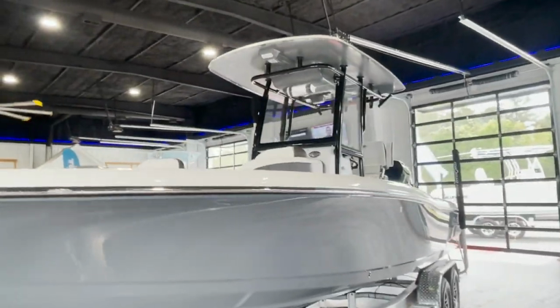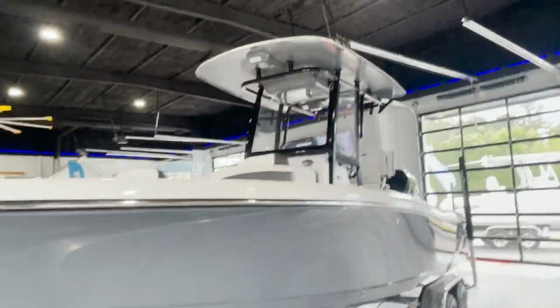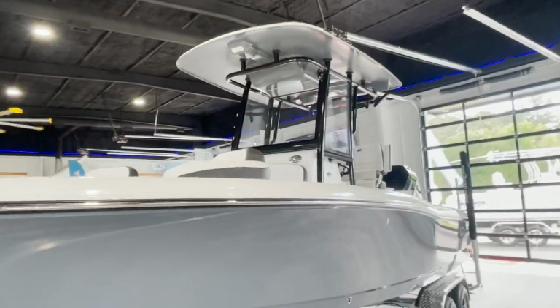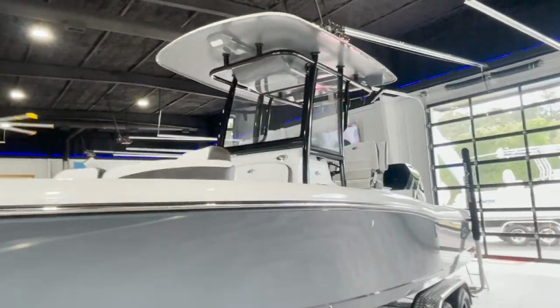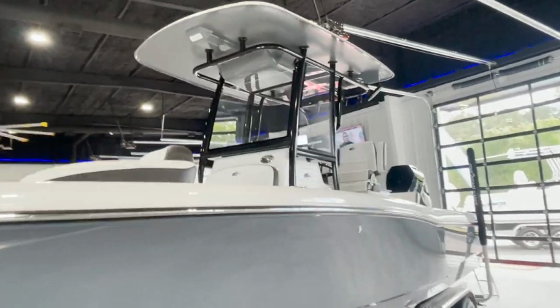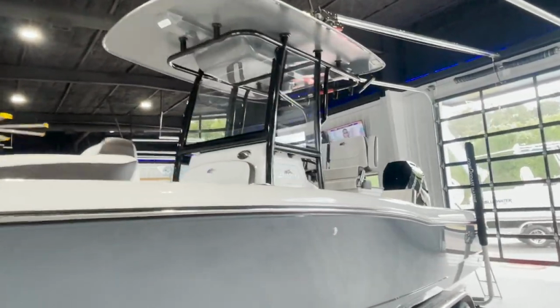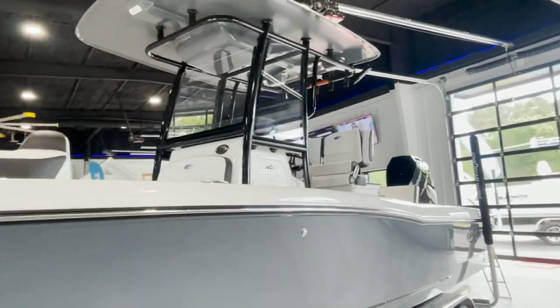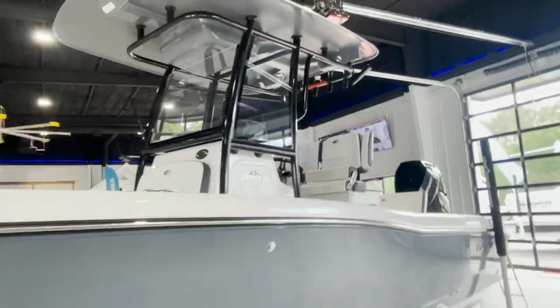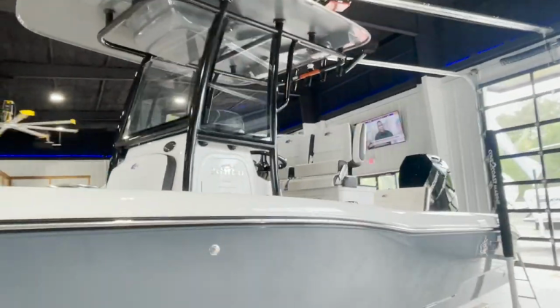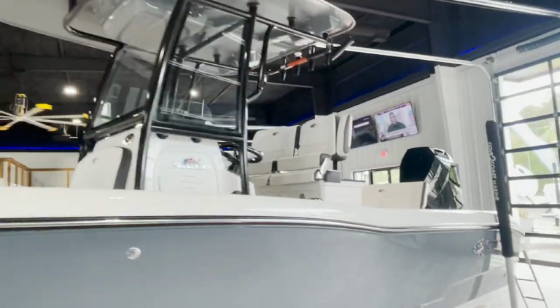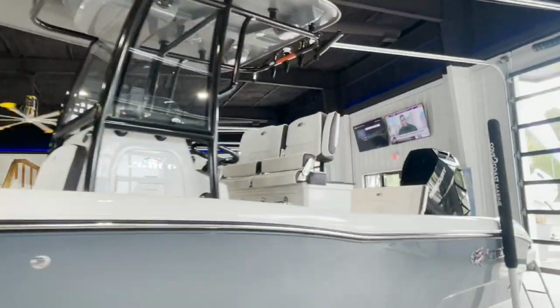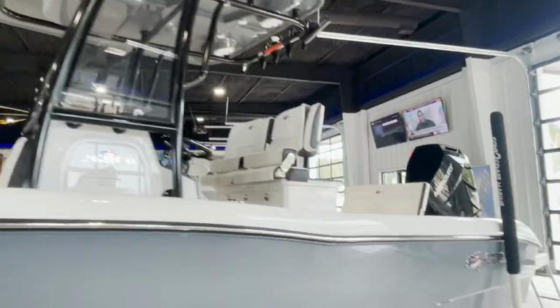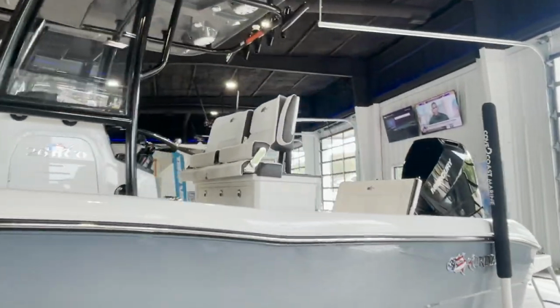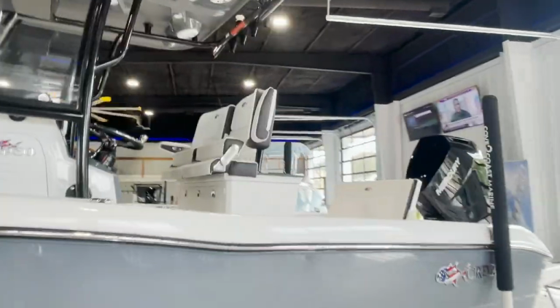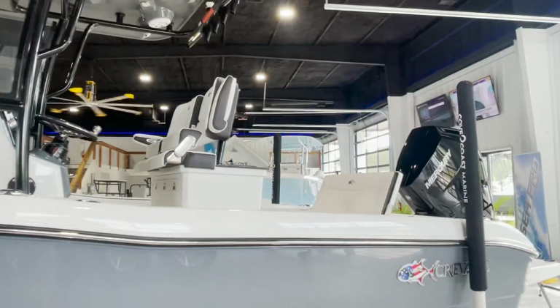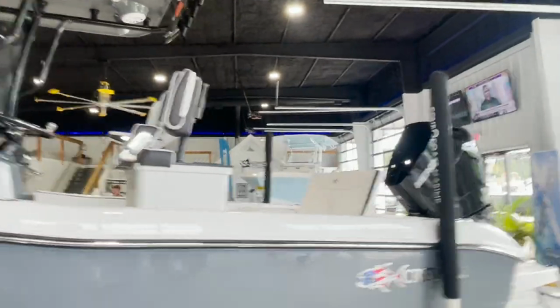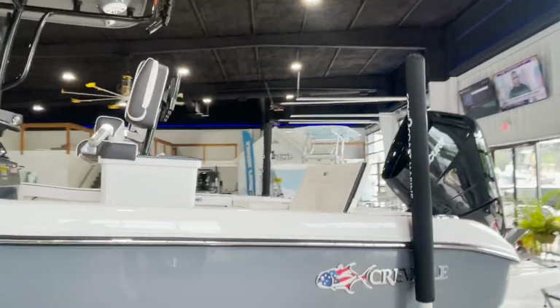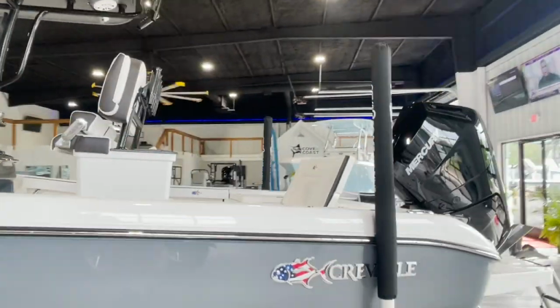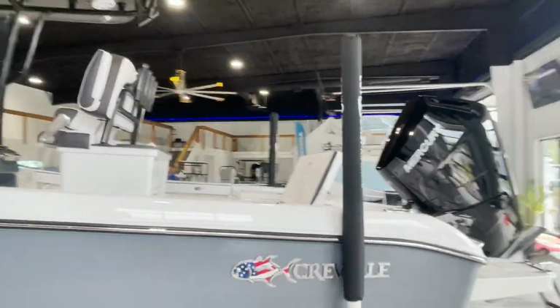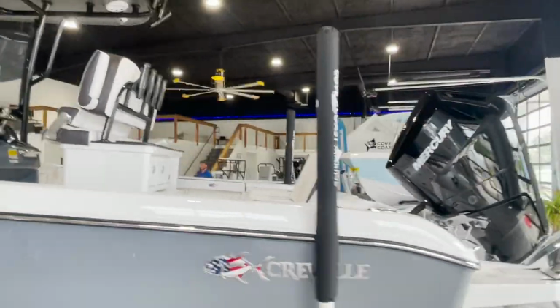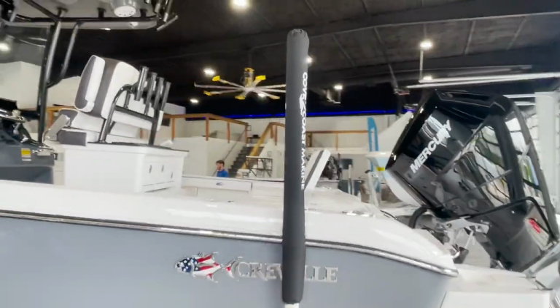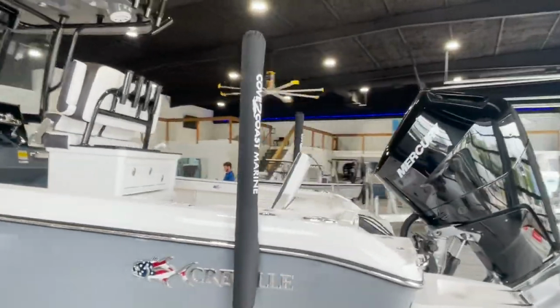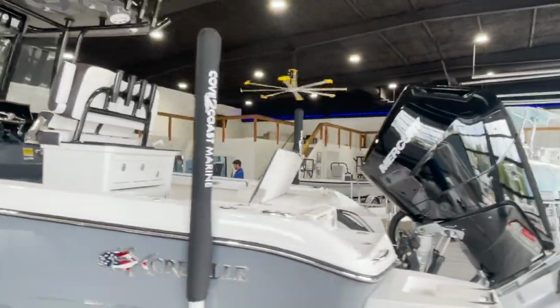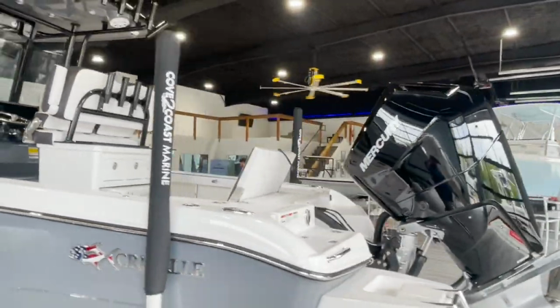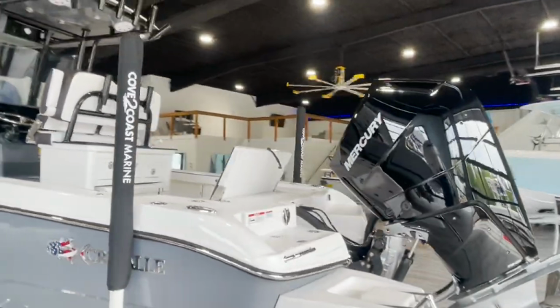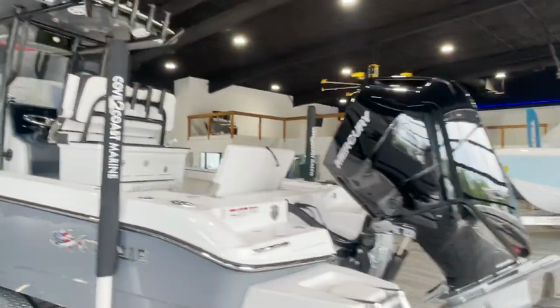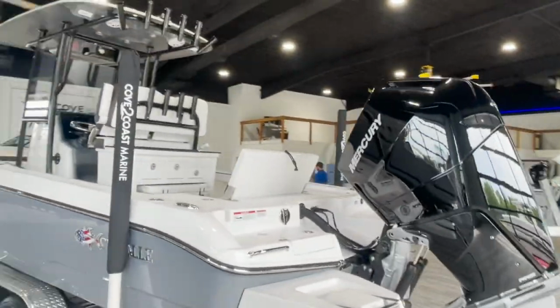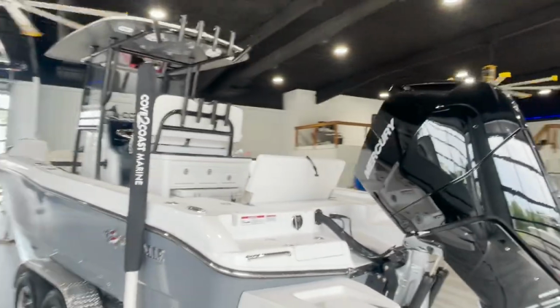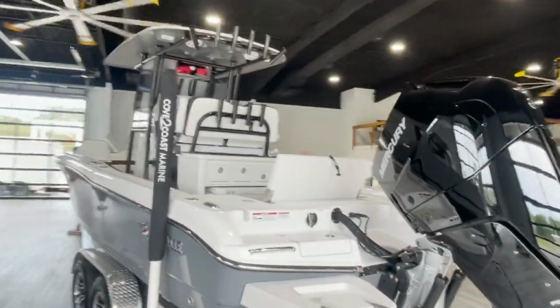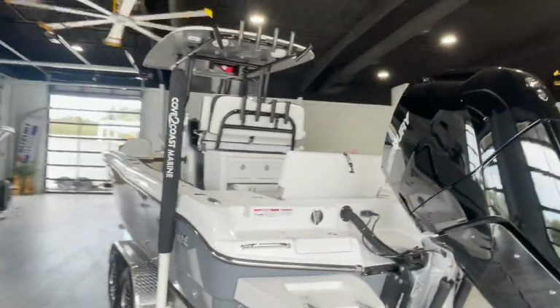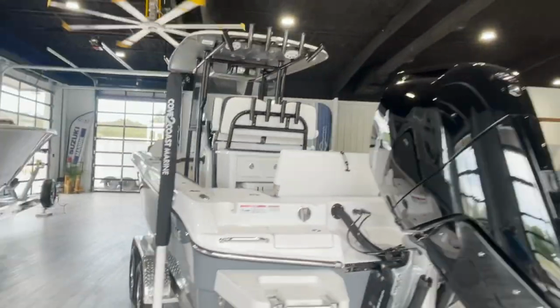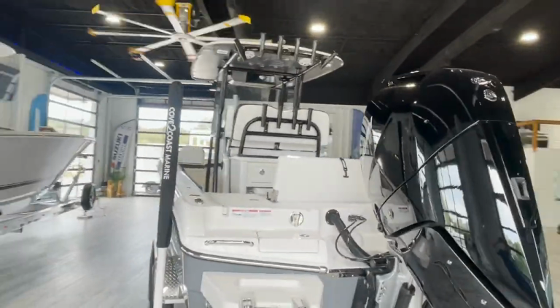This 26-foot center console boat performs flawlessly whether it's on the river, lake, inshore, or offshore fishing trips. Let's take a look inside. Evans will tell us more about this great boat from Craval.